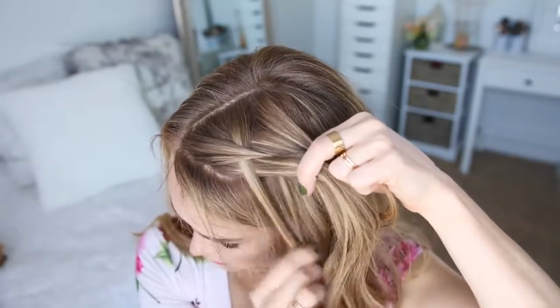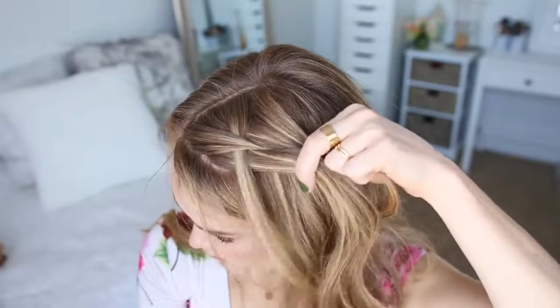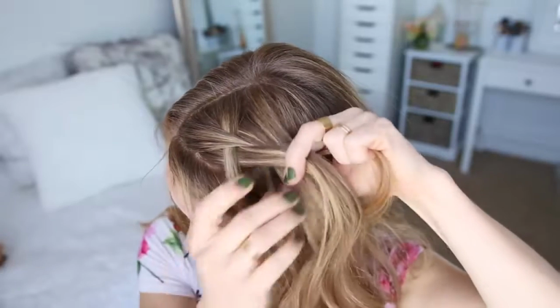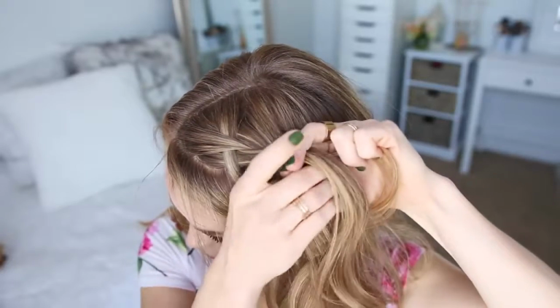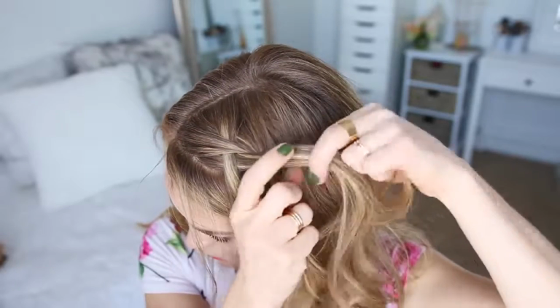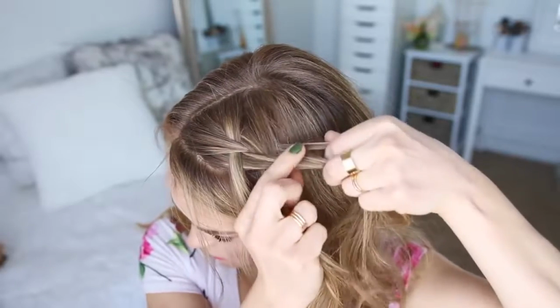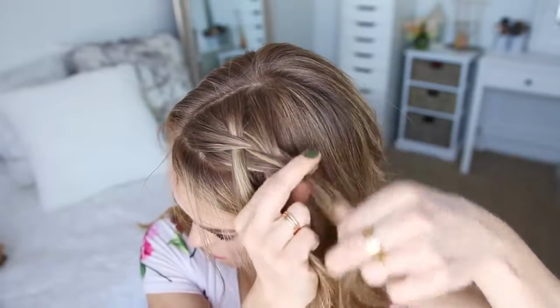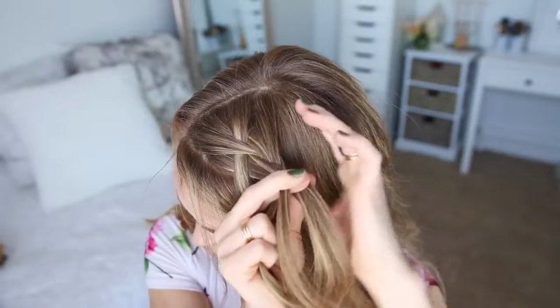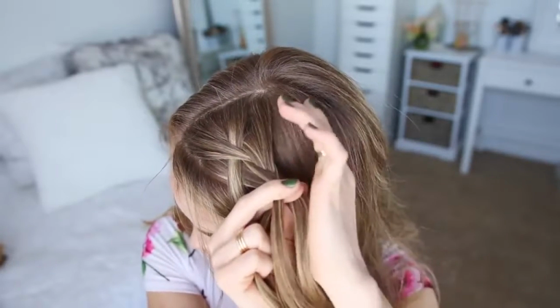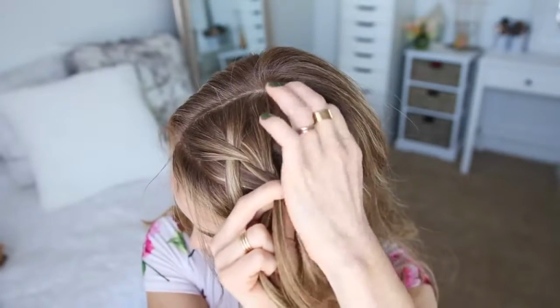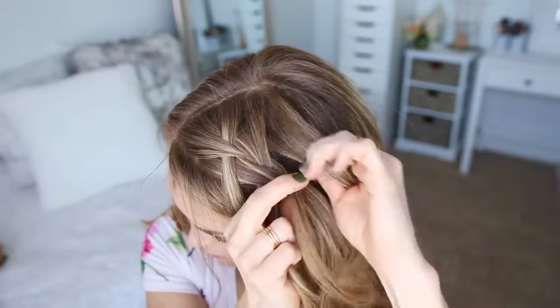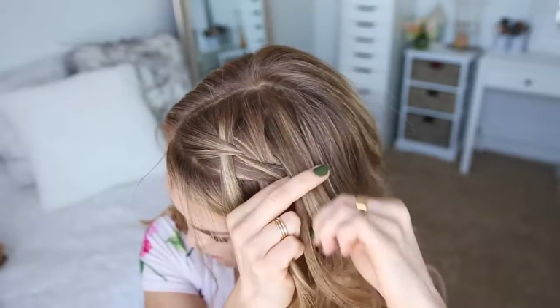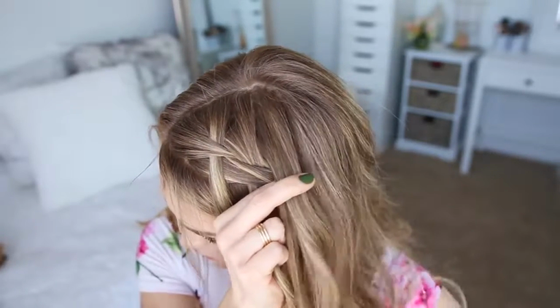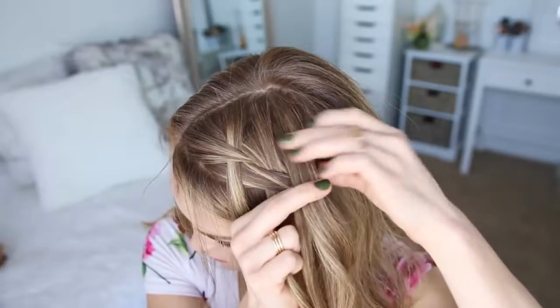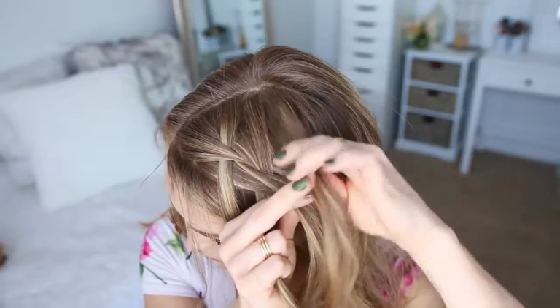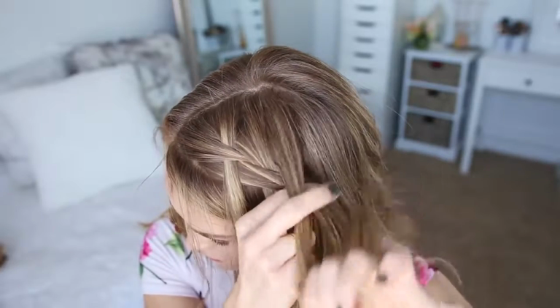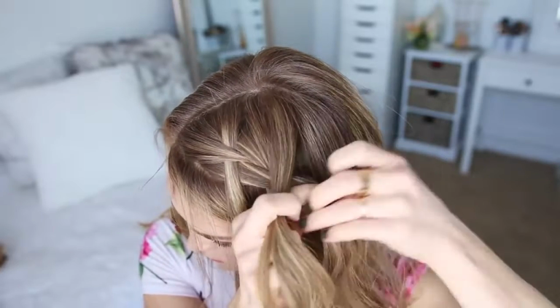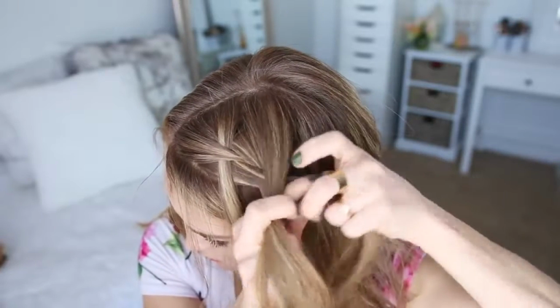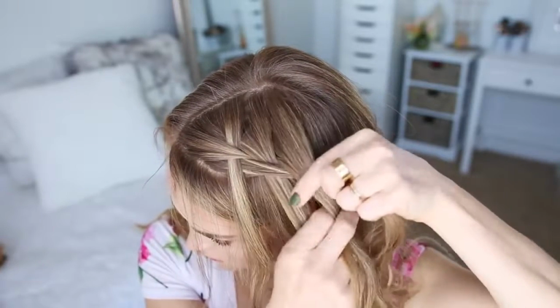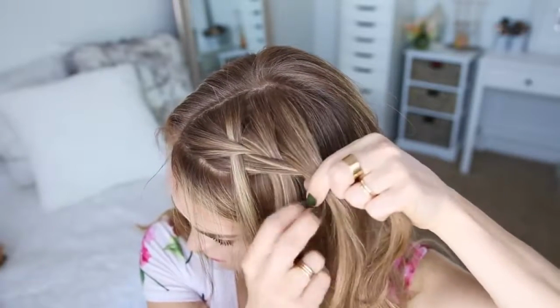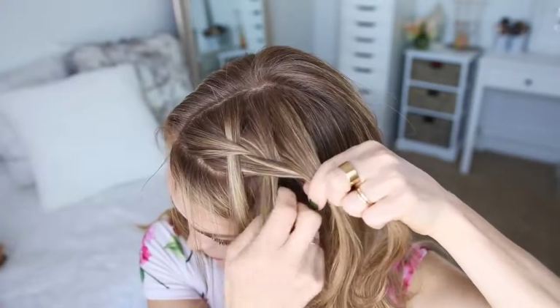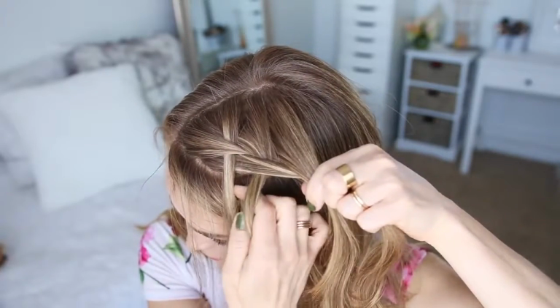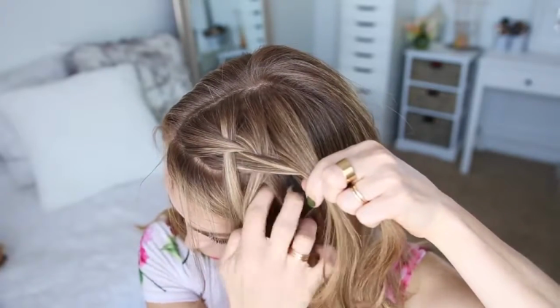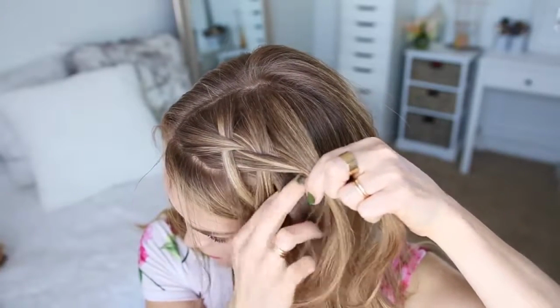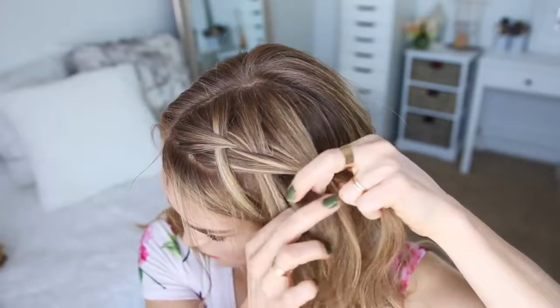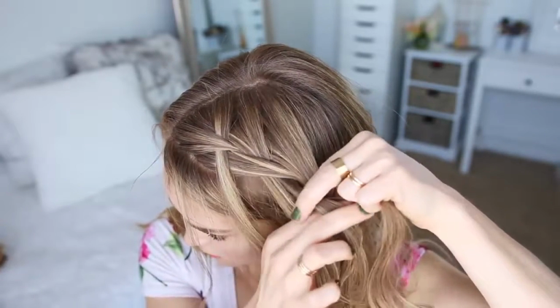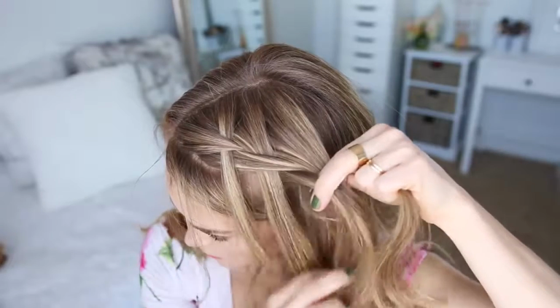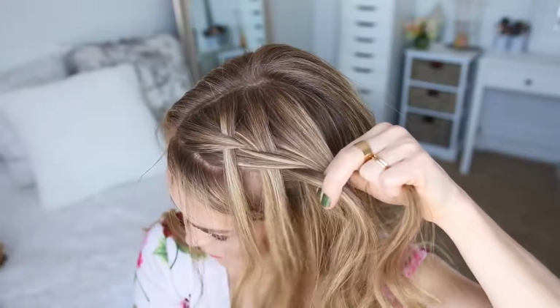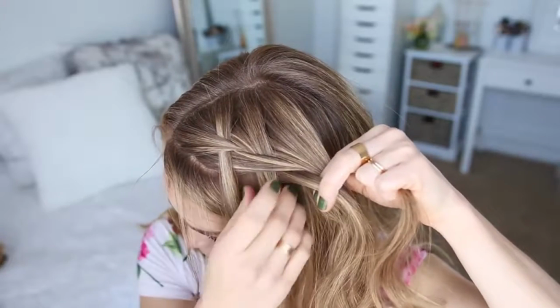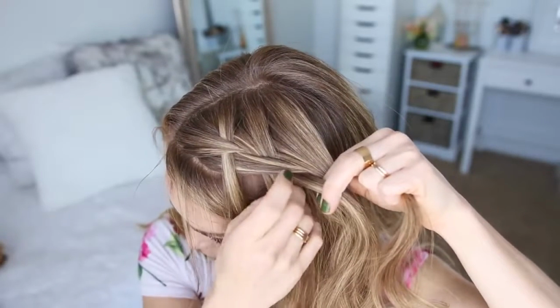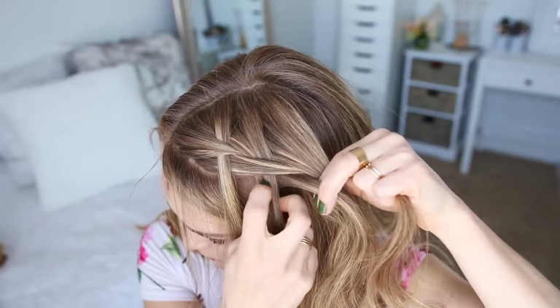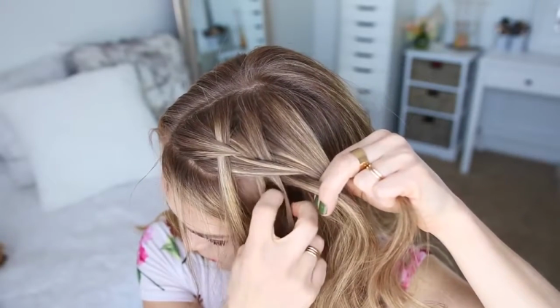Once more, I'm crossing the right strand over the middle, picking up a new section and crossing it into the braid. Then I'm dropping down the left strand, picking up a new section from underneath it and crossing it into the braid in its place. Then I'm going to split the left strand in half and cross half into the braid as well.